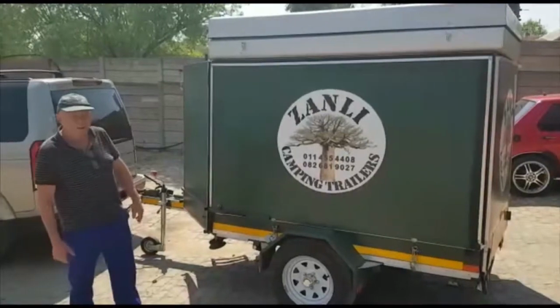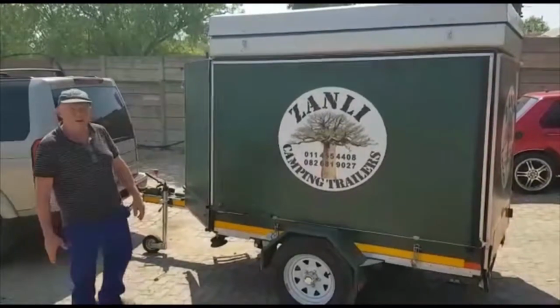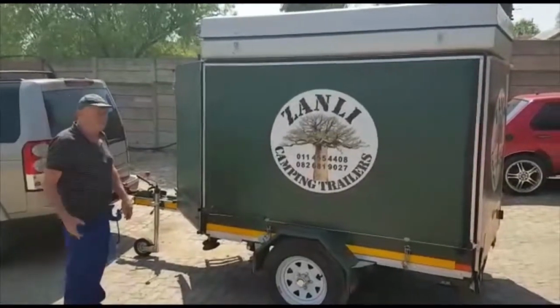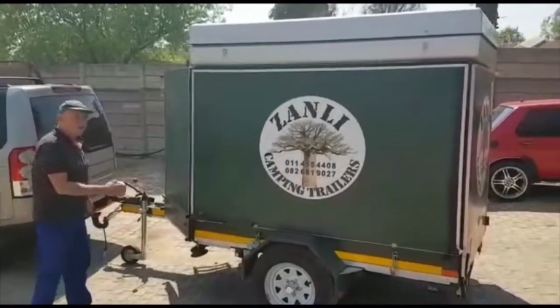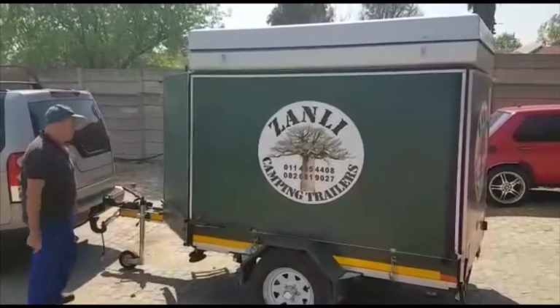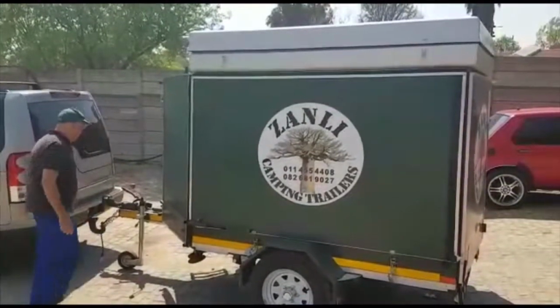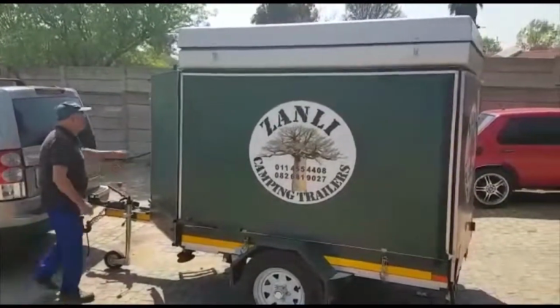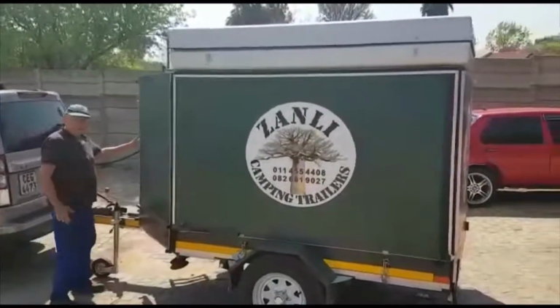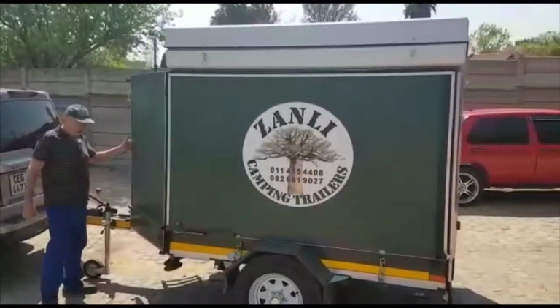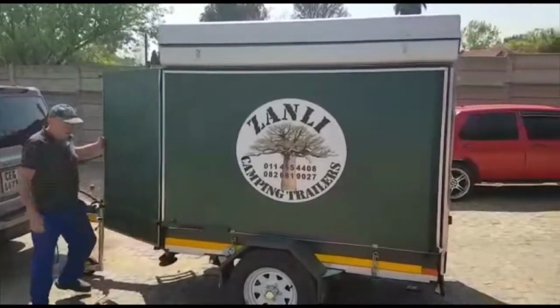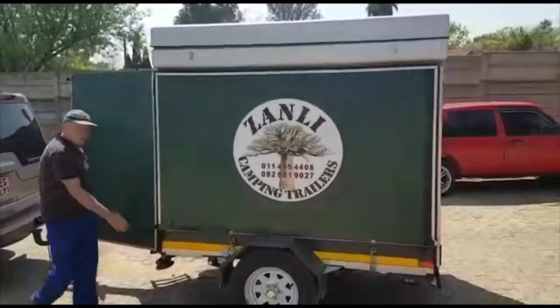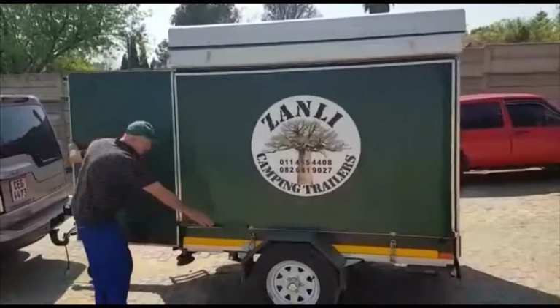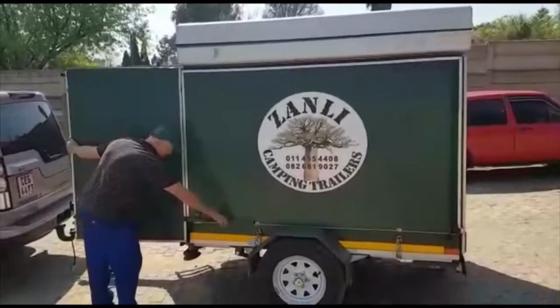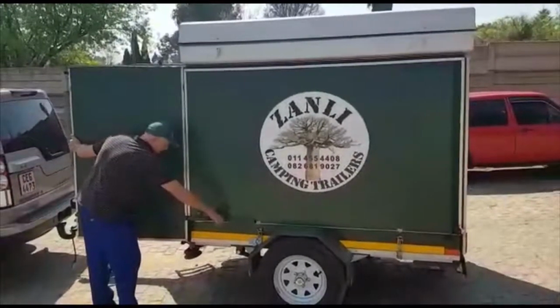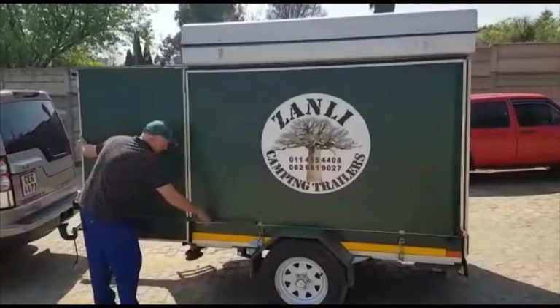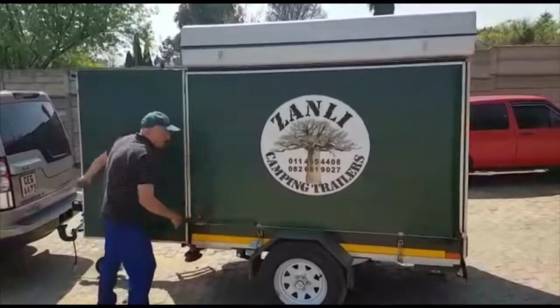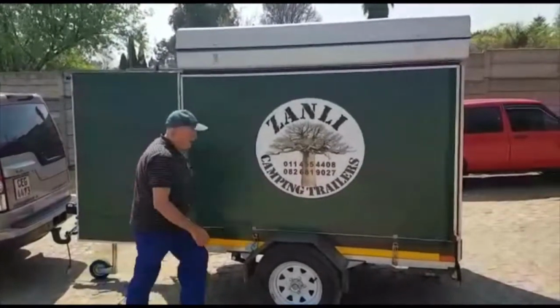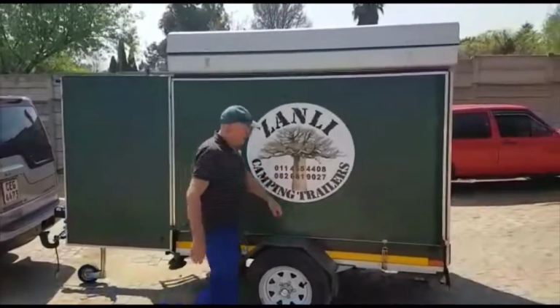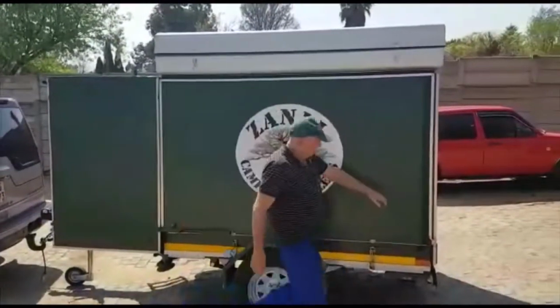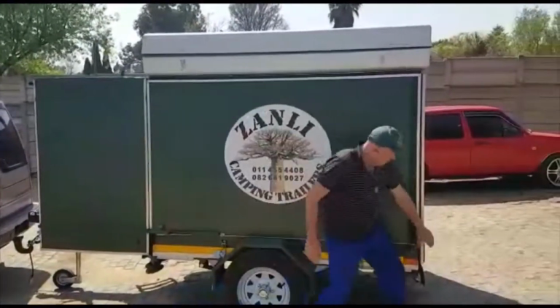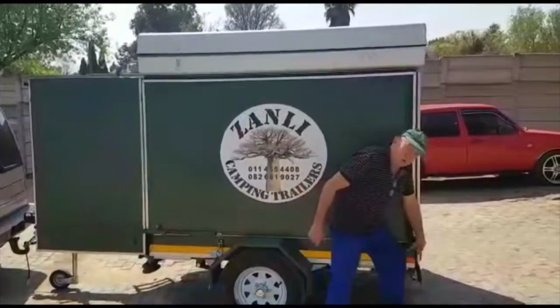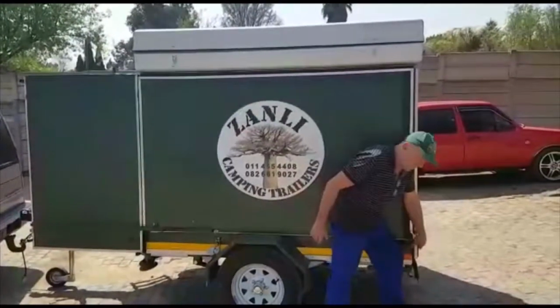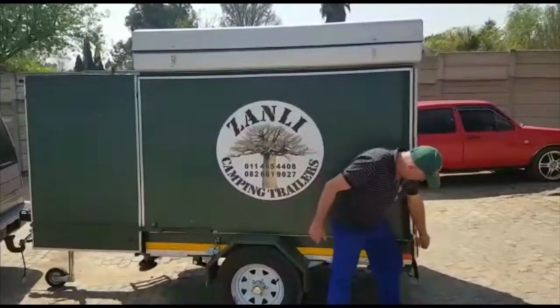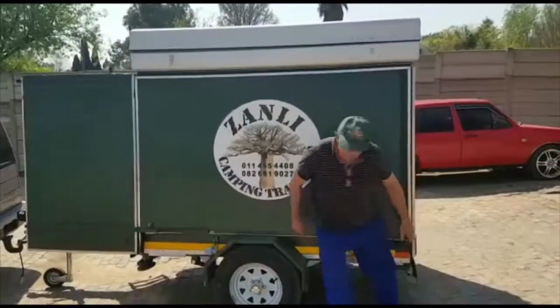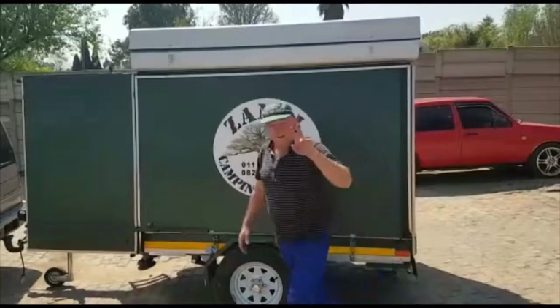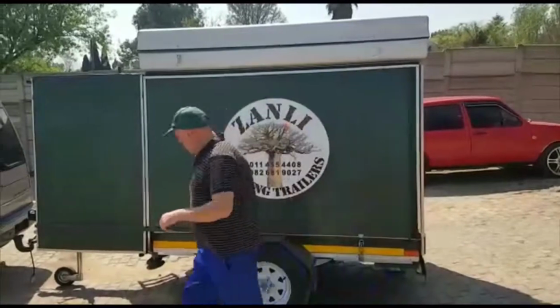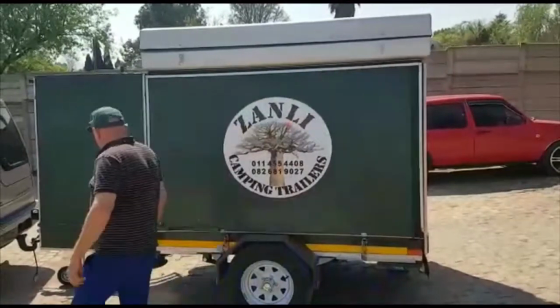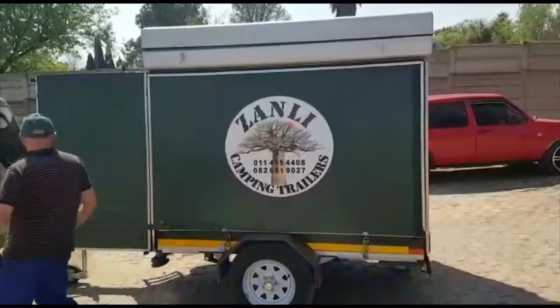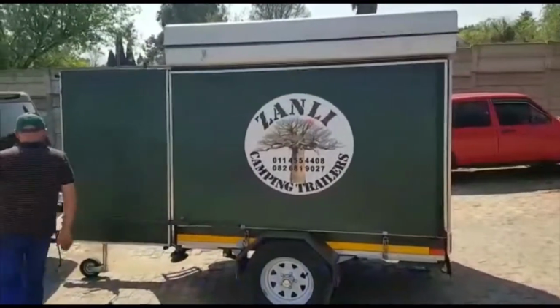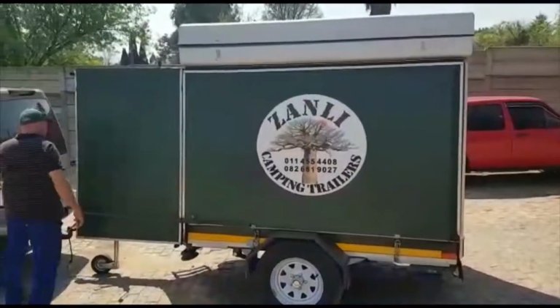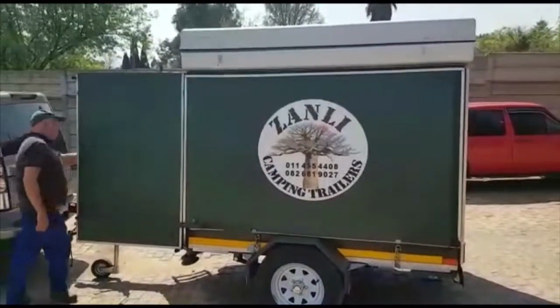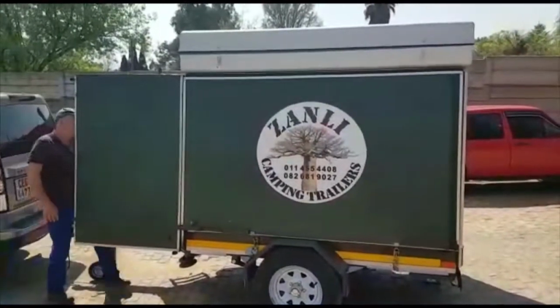Good morning. This is the new Zandy camping trailer that we wanted to demo to you. I want to show you how easily it goes up and show you all the features of it. Just two switches and everything sets up.